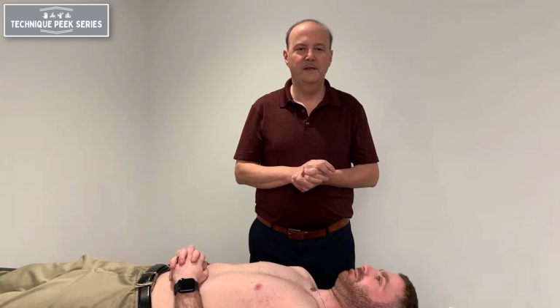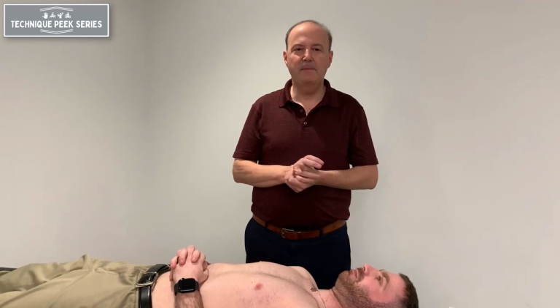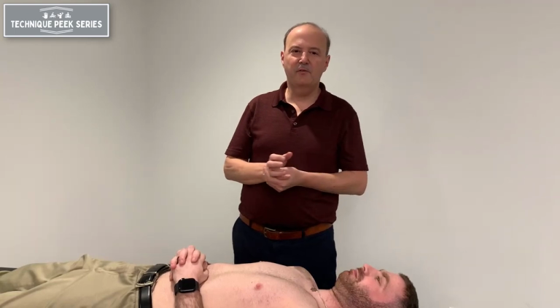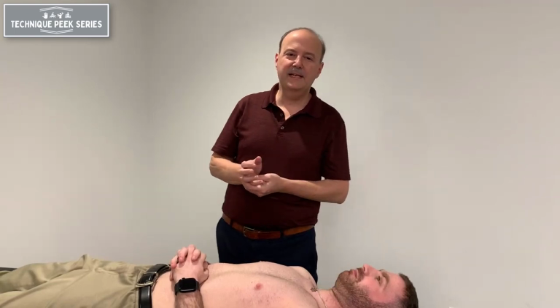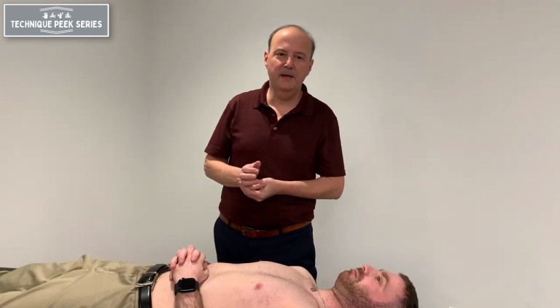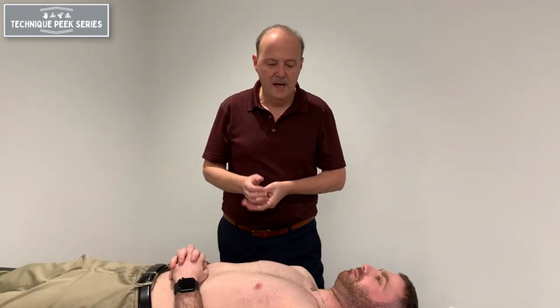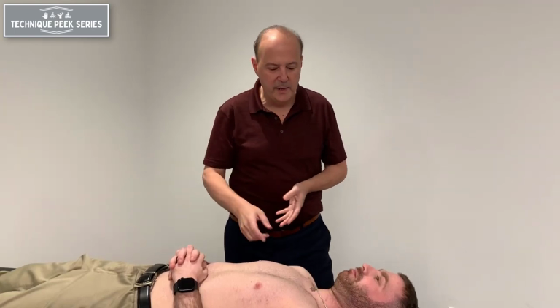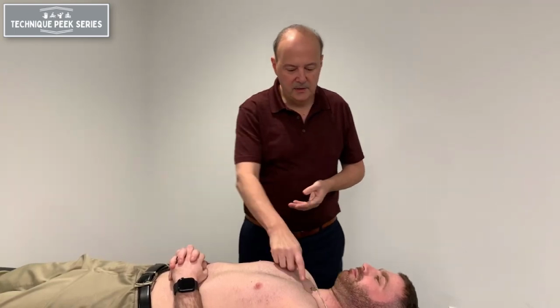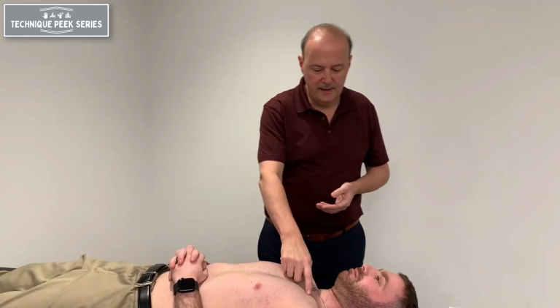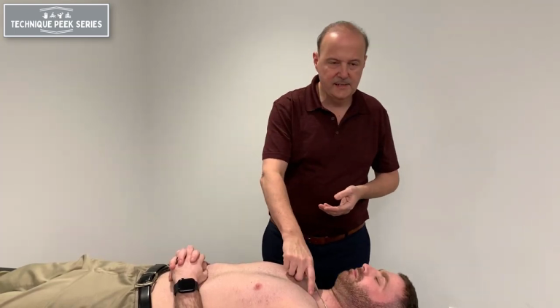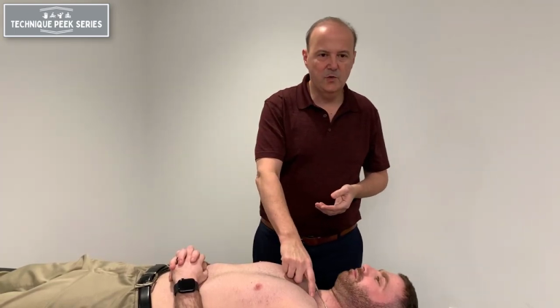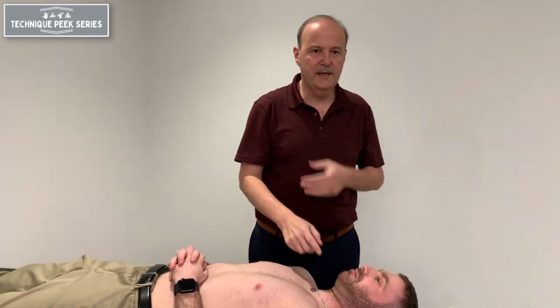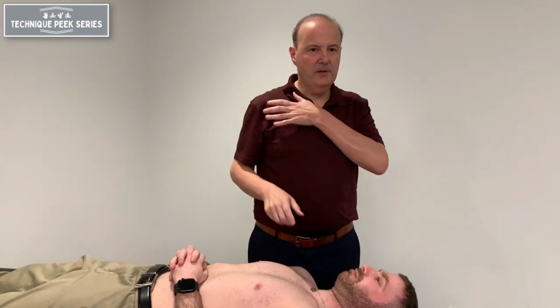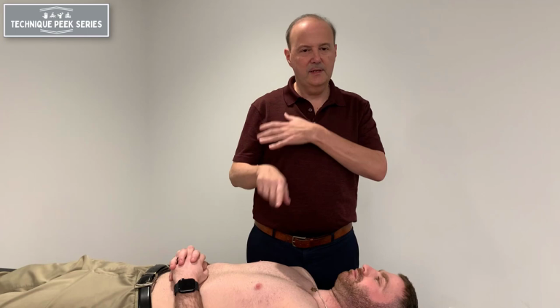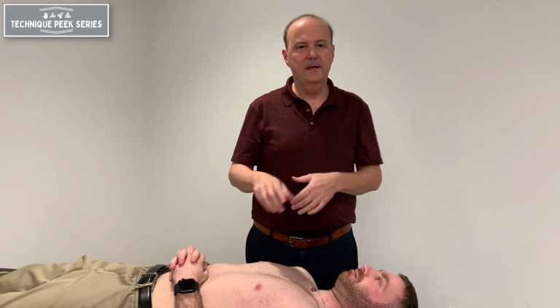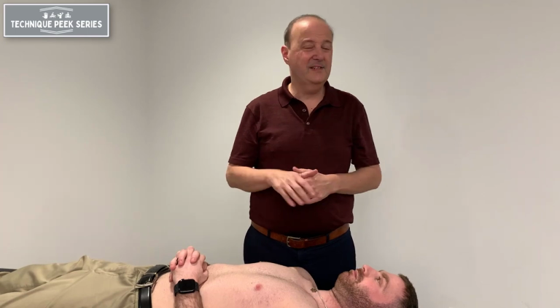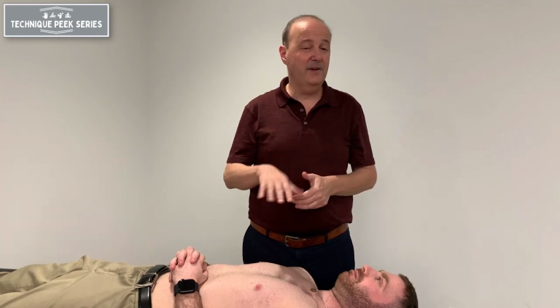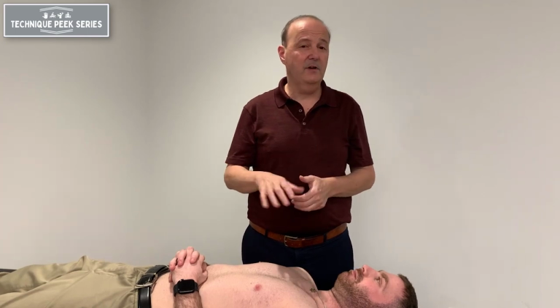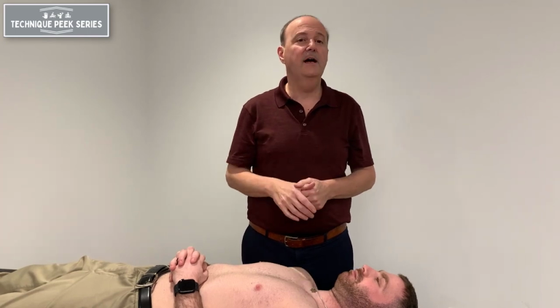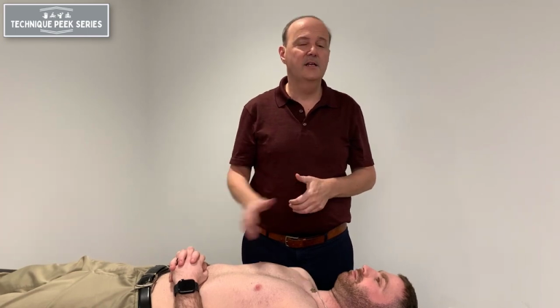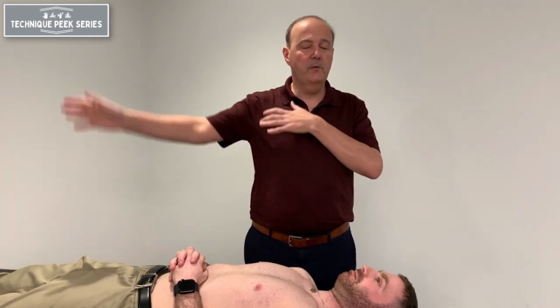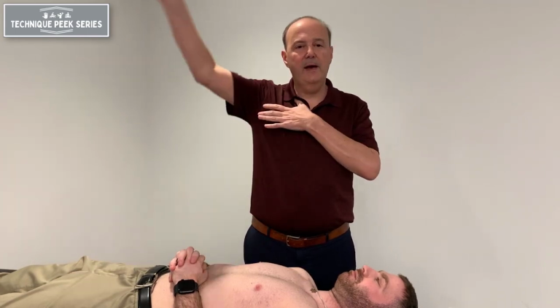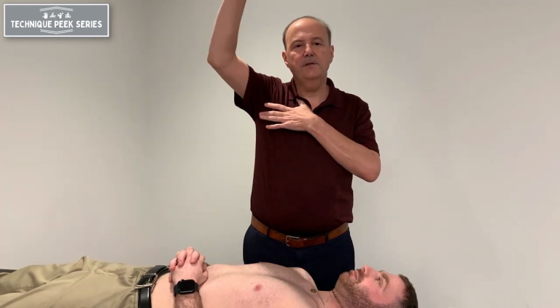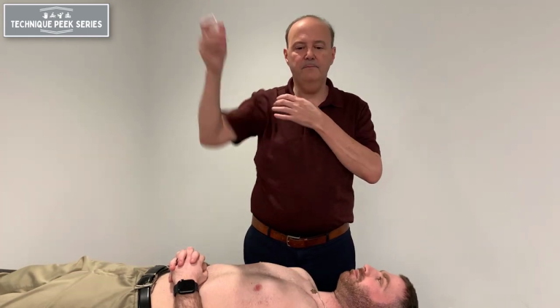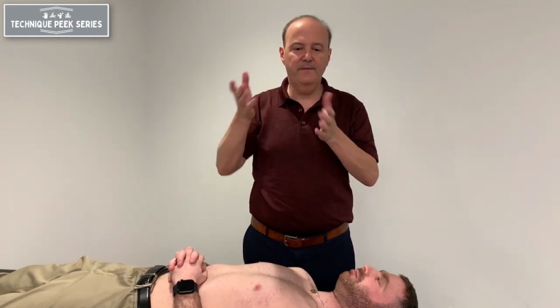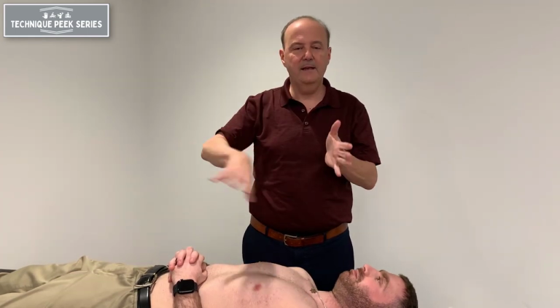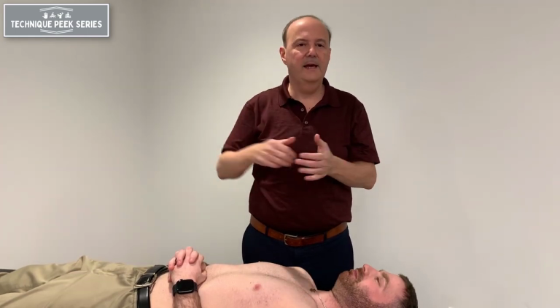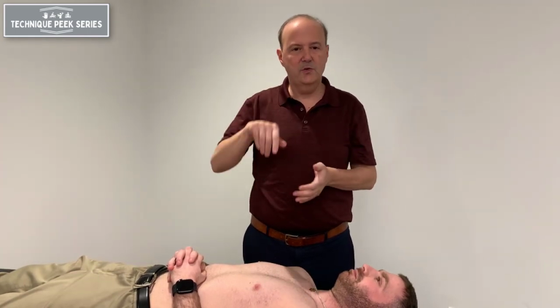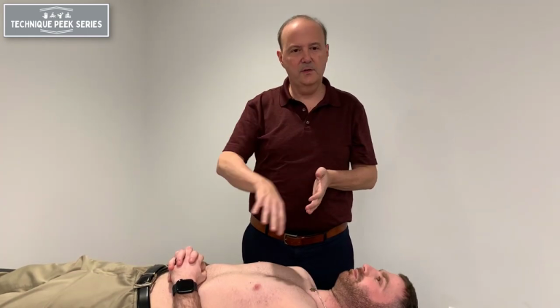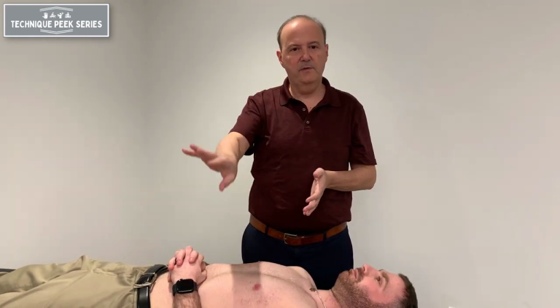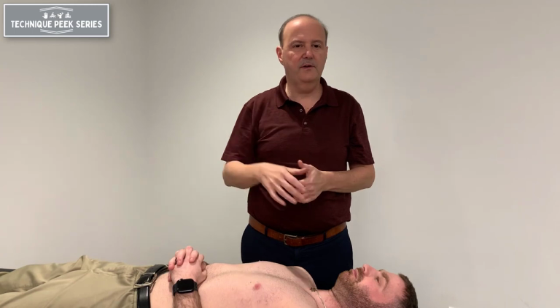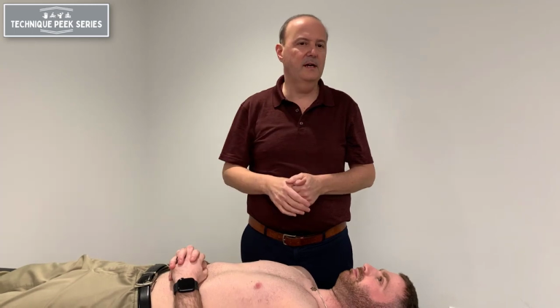Hi, Rob Shapiro from TechniquePeak. Here we're going to look at the SC joint and its ability to do its inferior glide. When we do abduction, we want that SC joint to do more of an inferior glide.